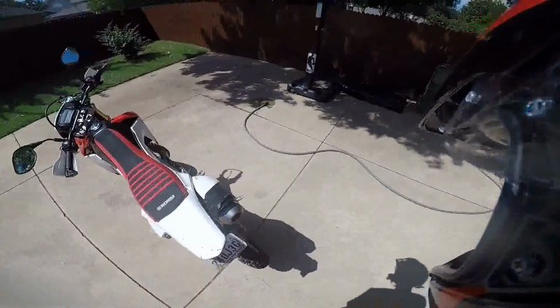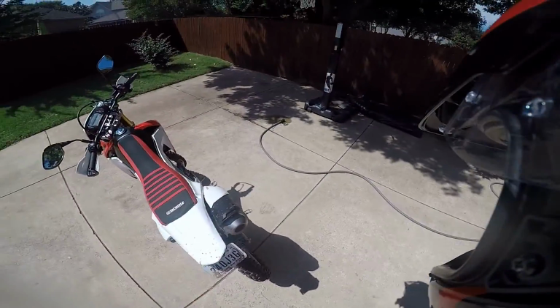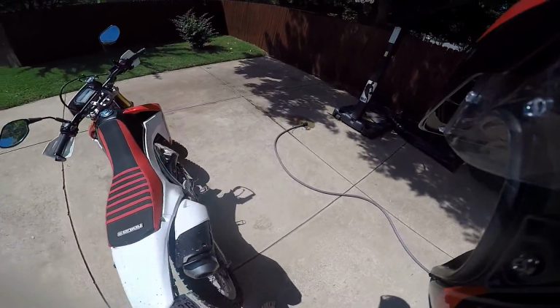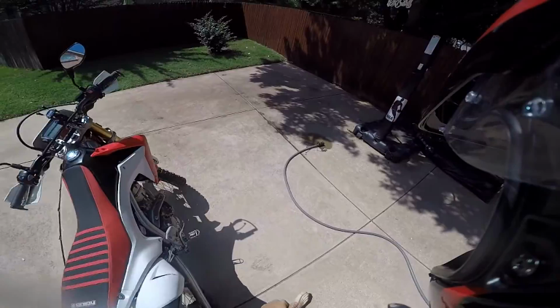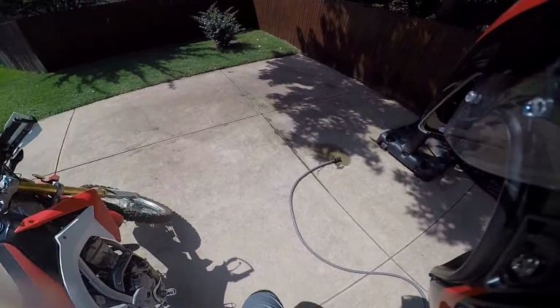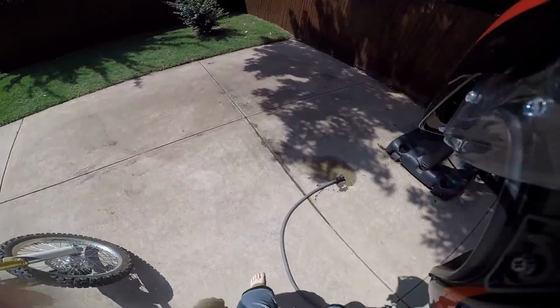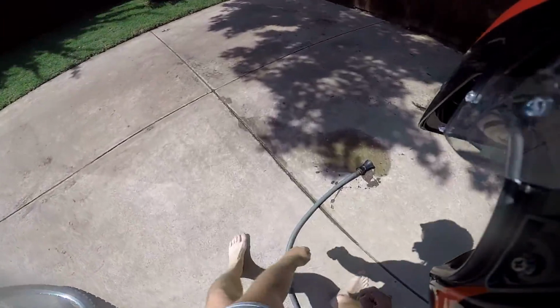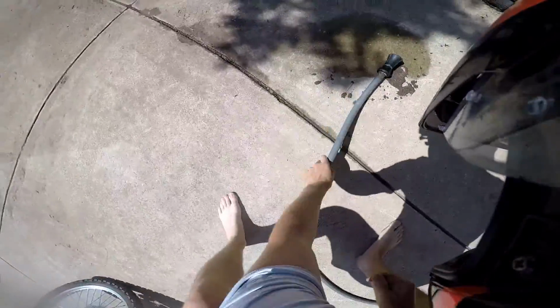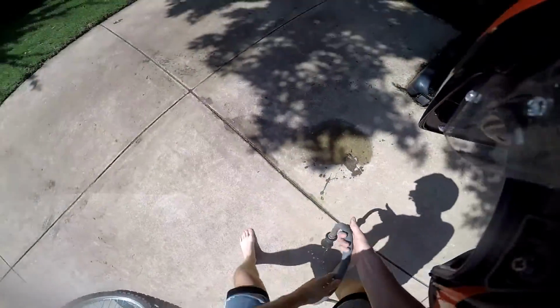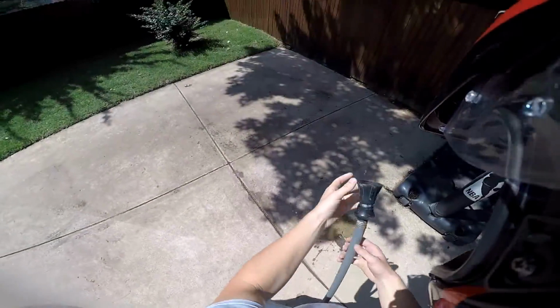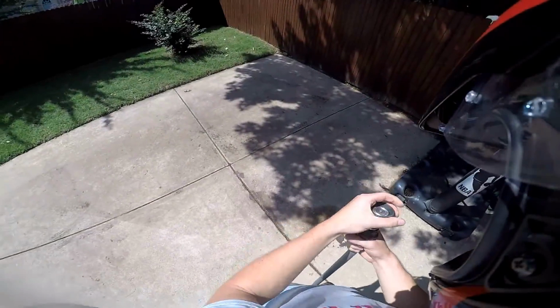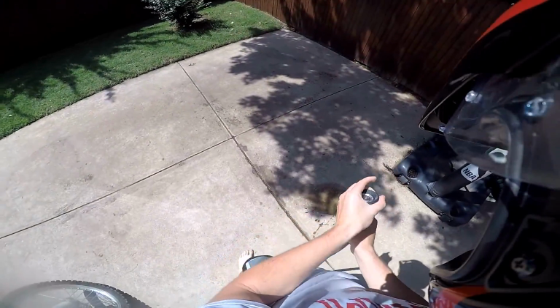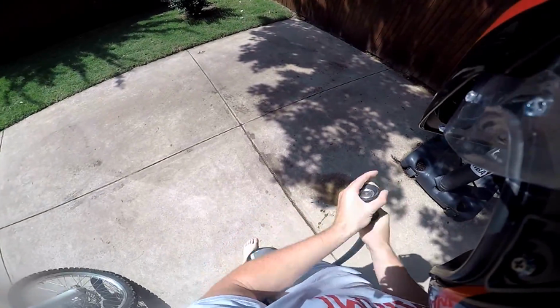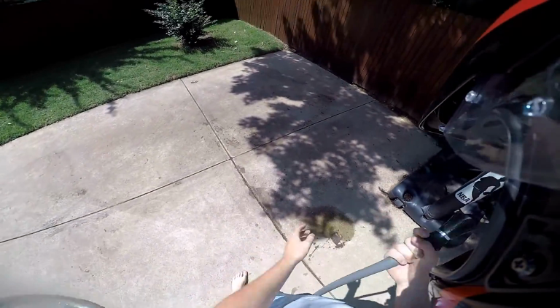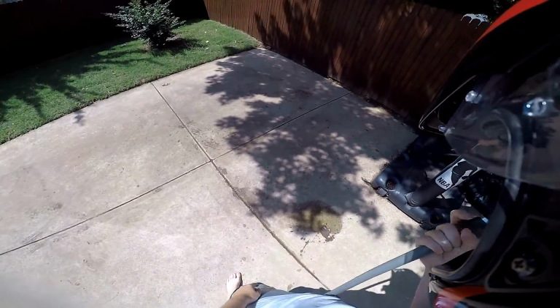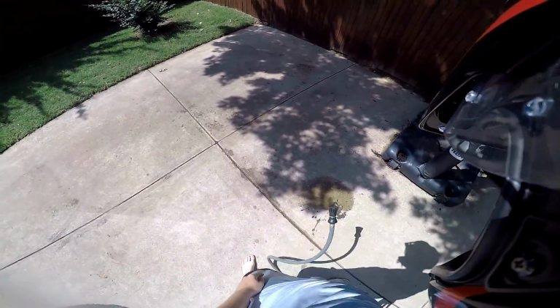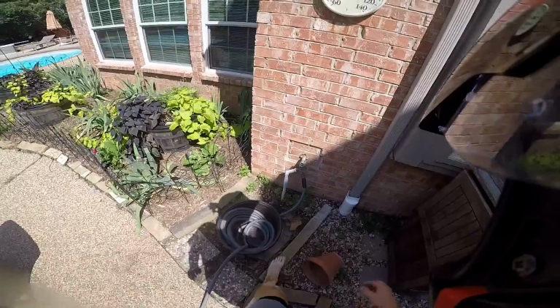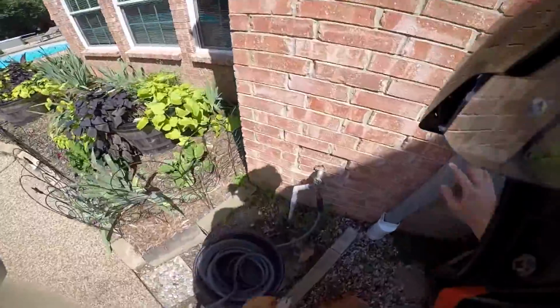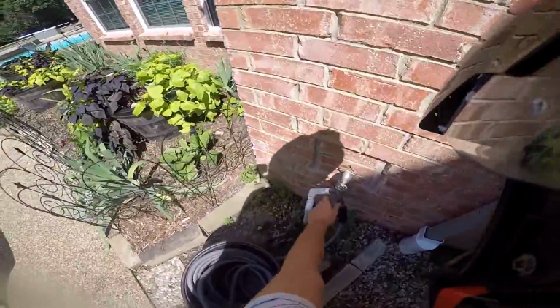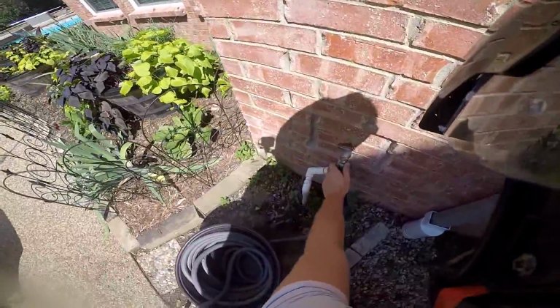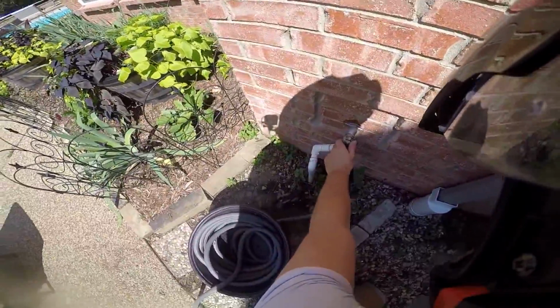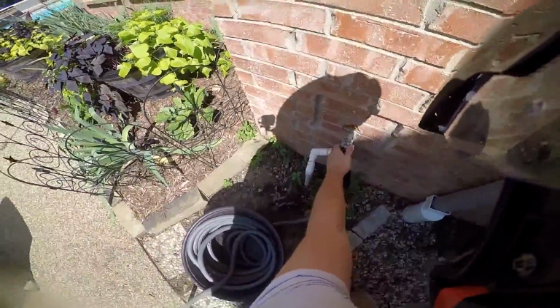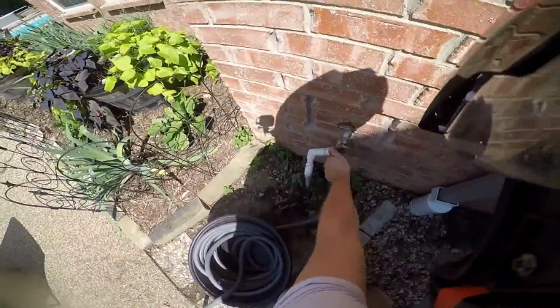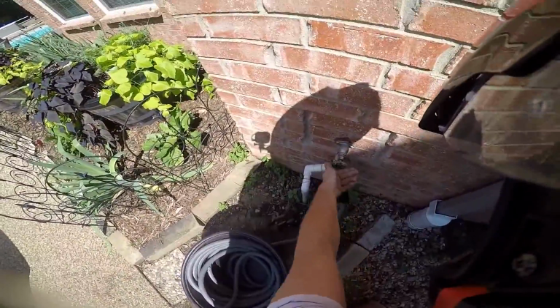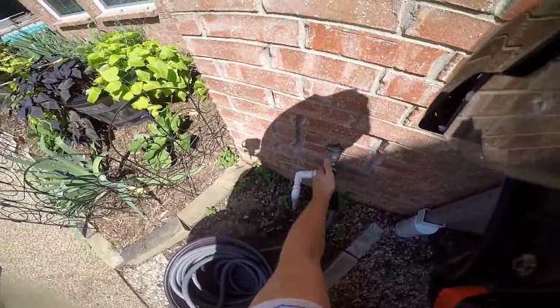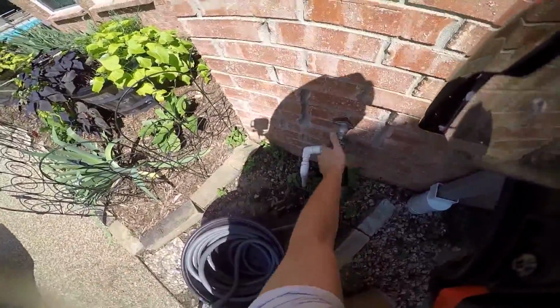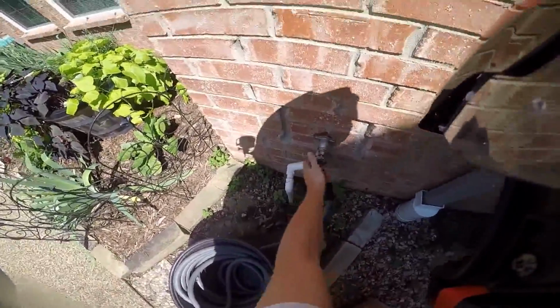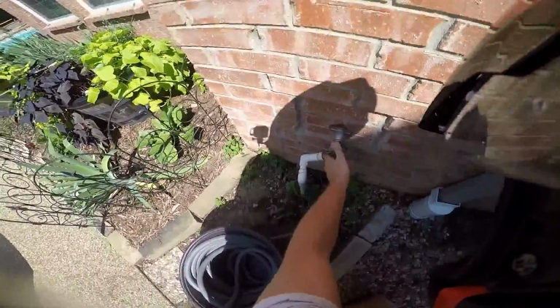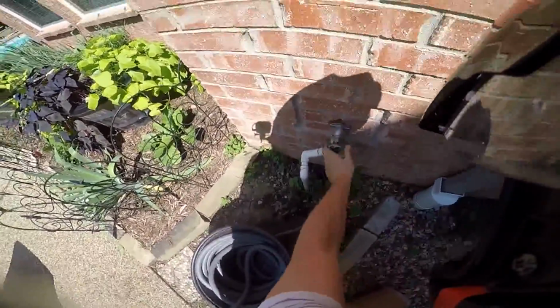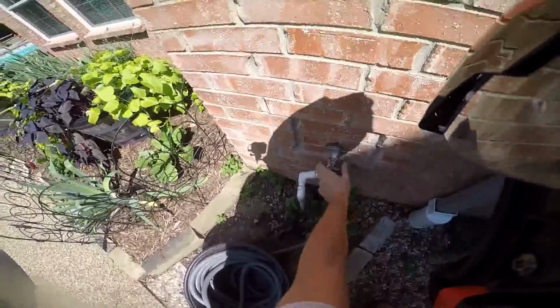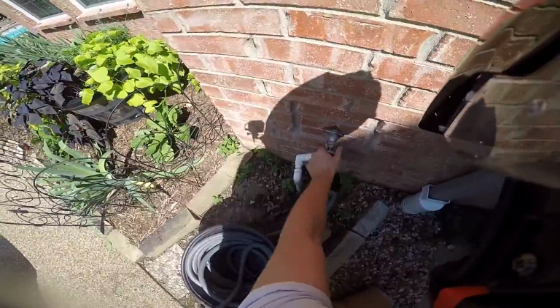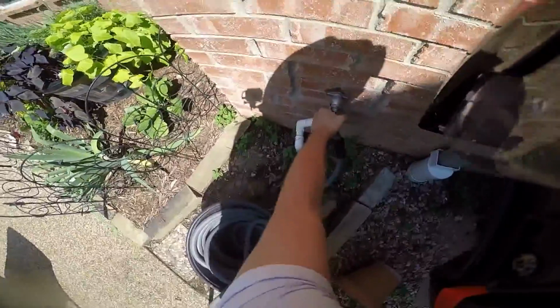Step two: a beautiful hose. But you've got to turn on the water. Step three: turn on the water. Oh yeah, all the way up.